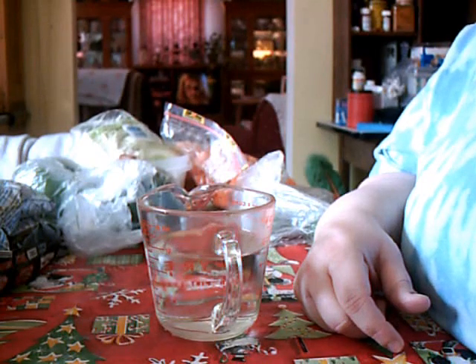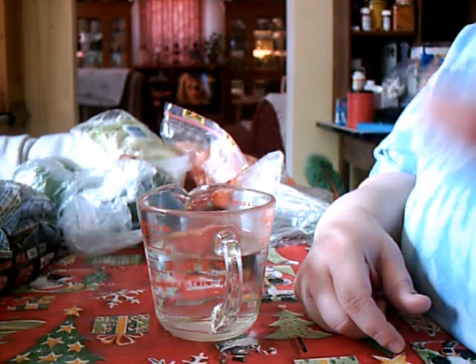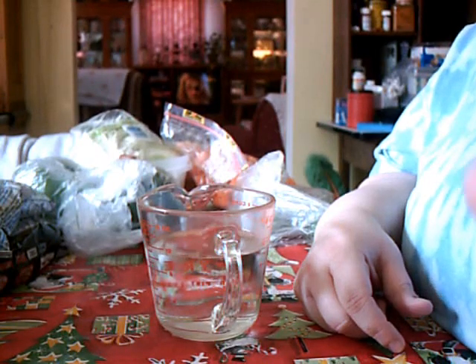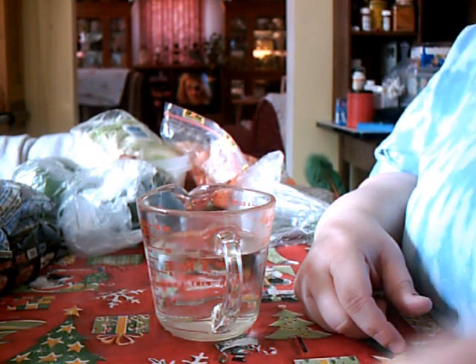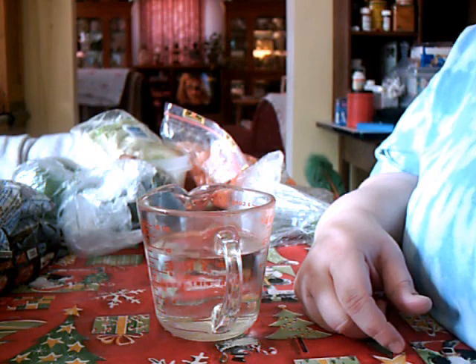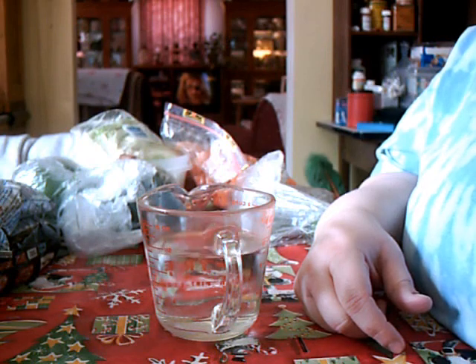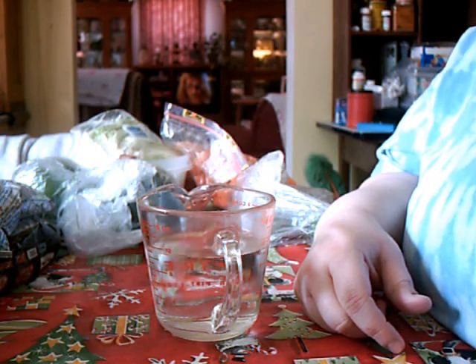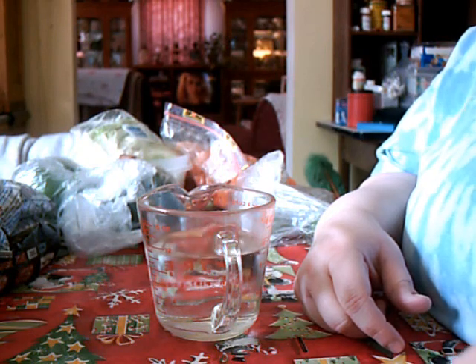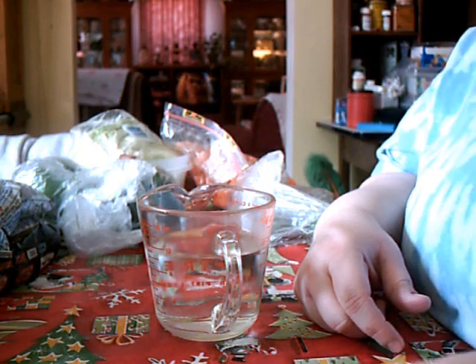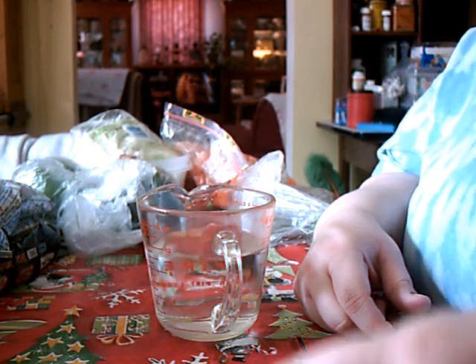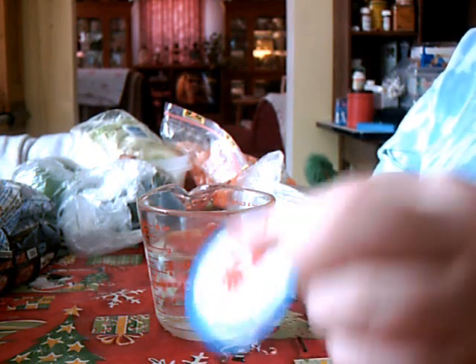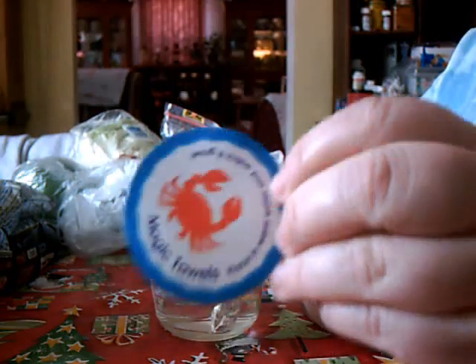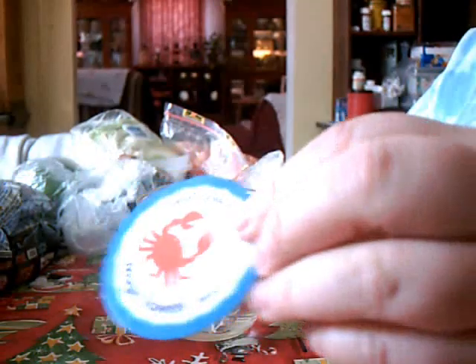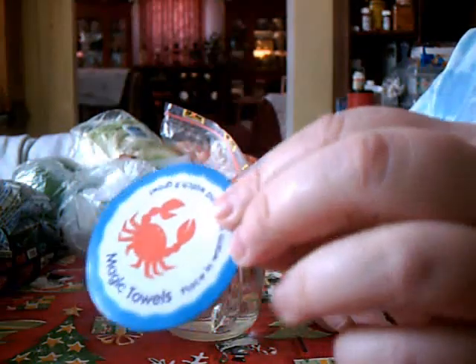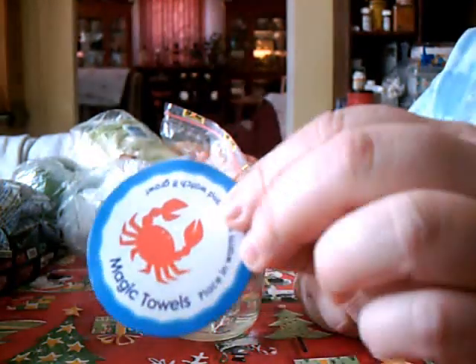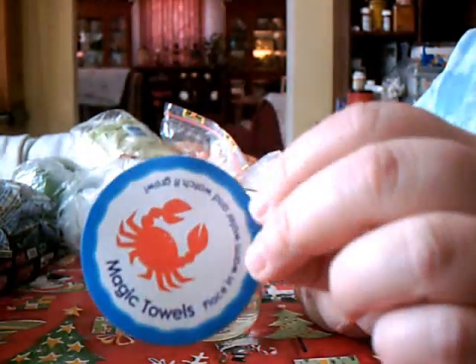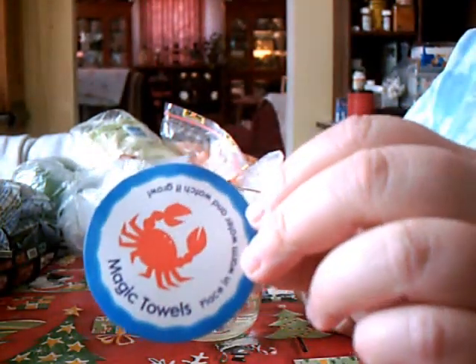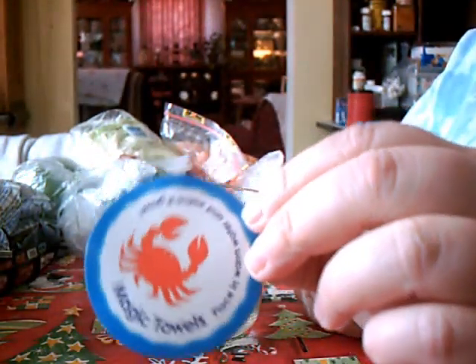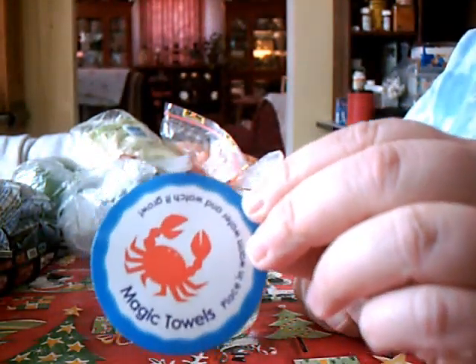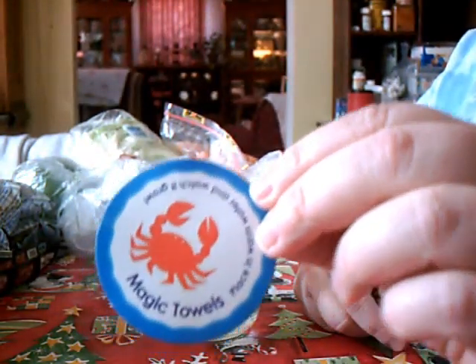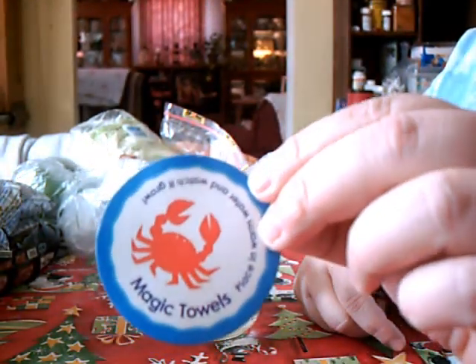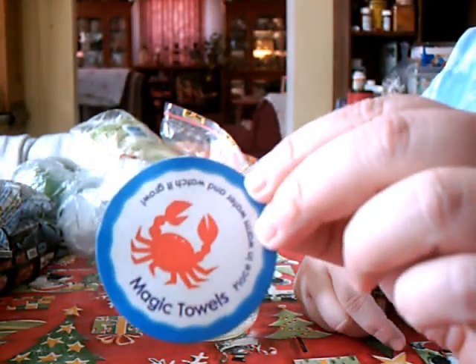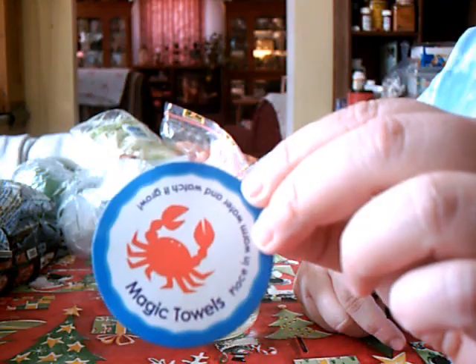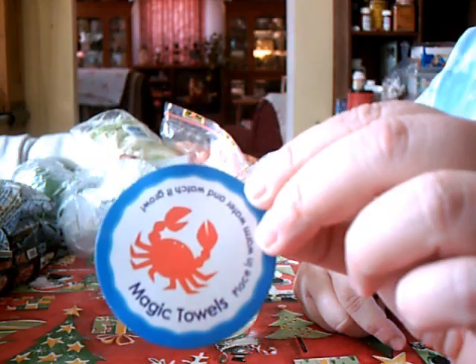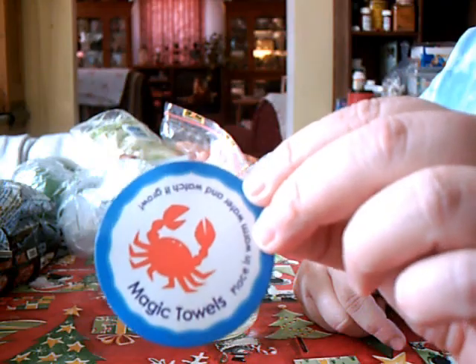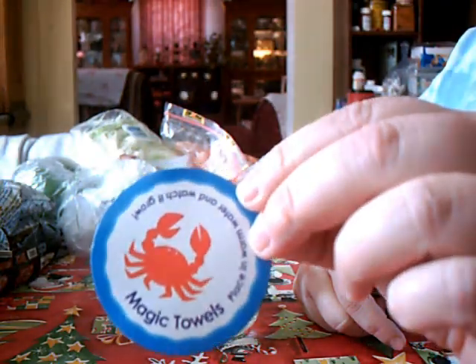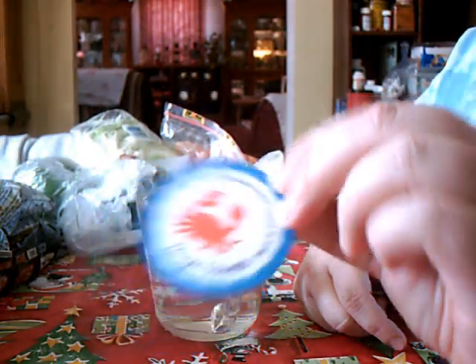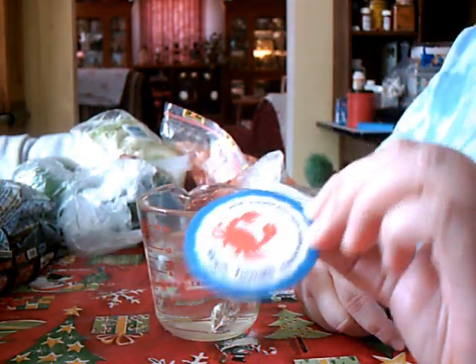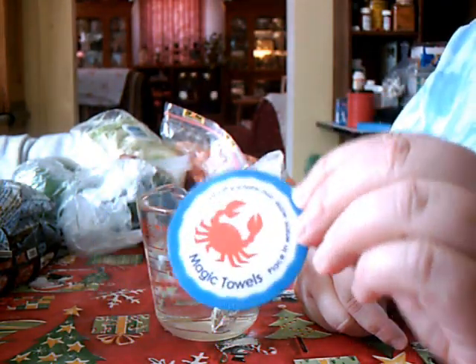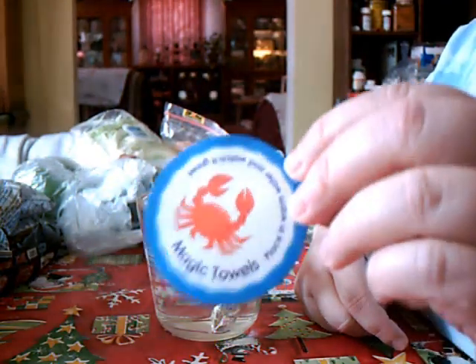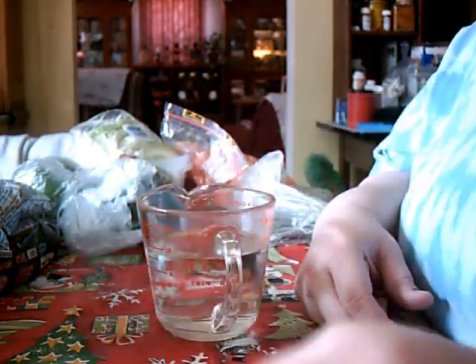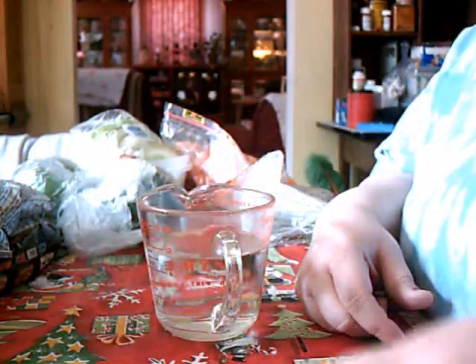Okay, everybody, I'm going to do the magic towel. This is what the front looks like. Can you see it? Look at the viewfinder for me. I have a video assistant.